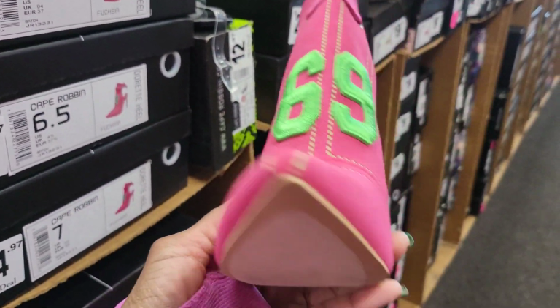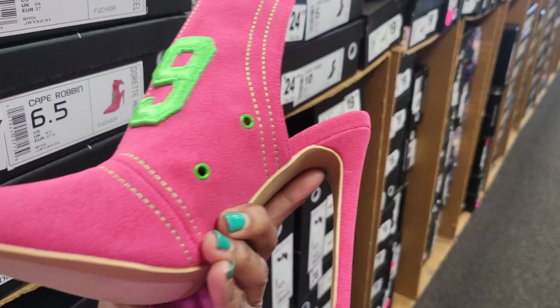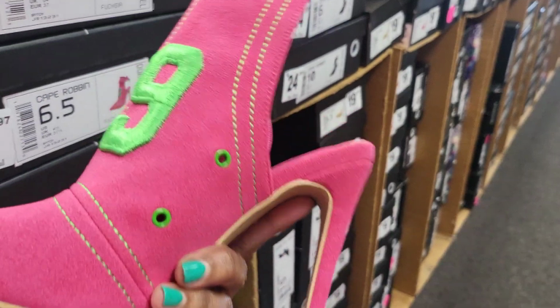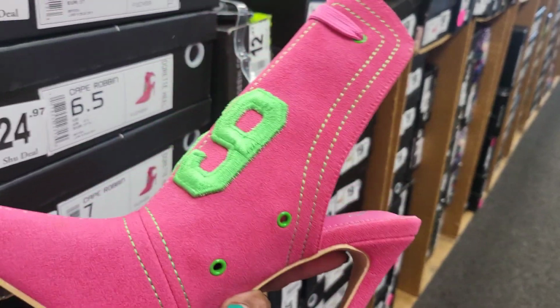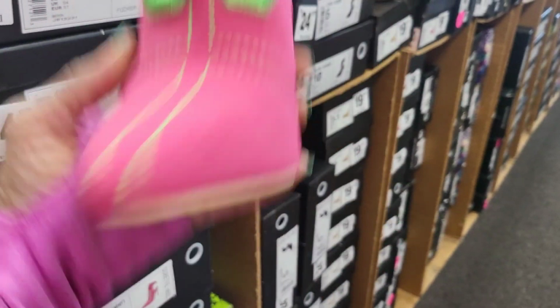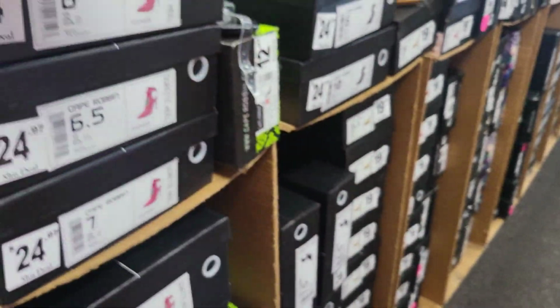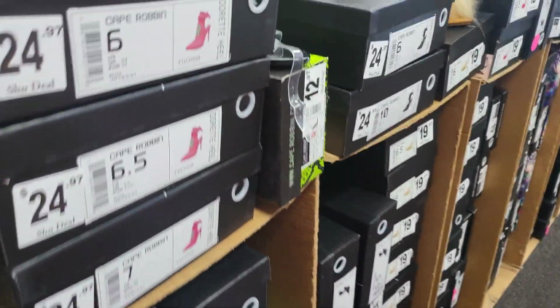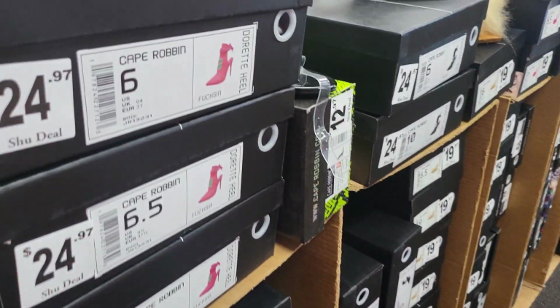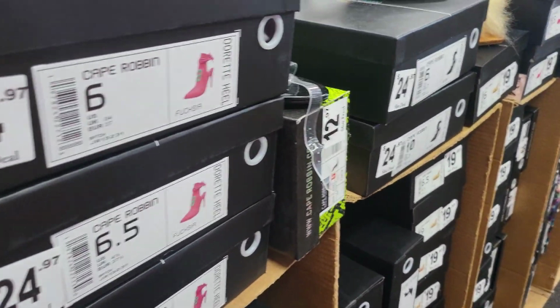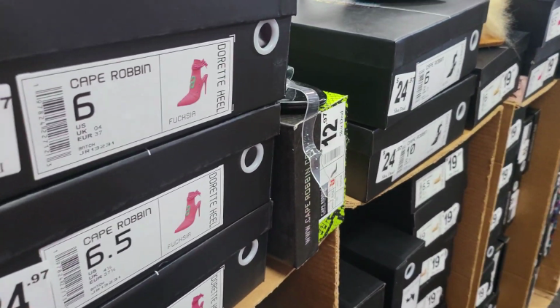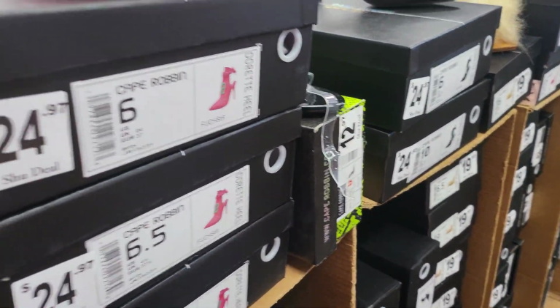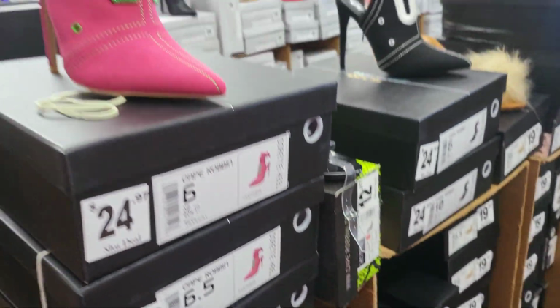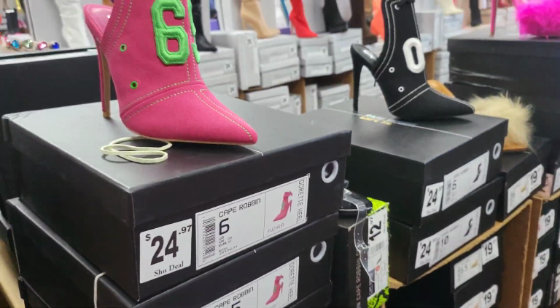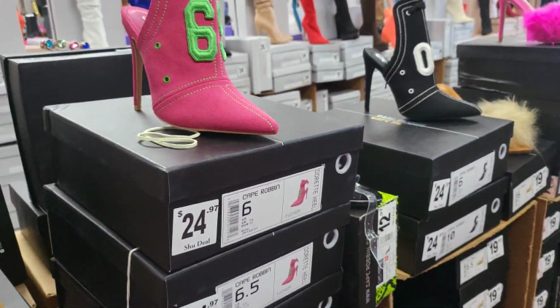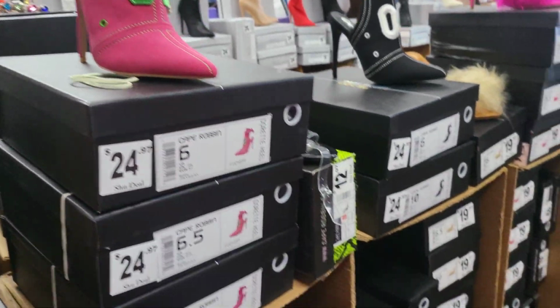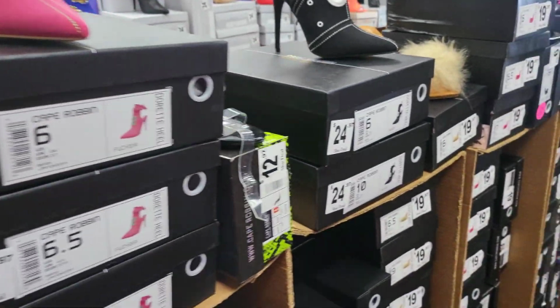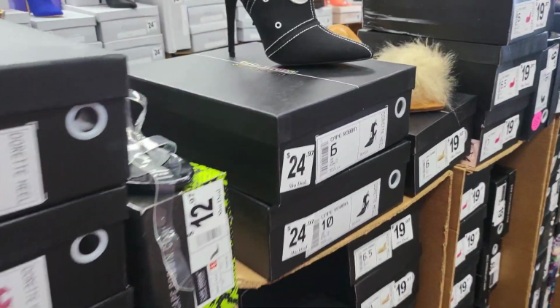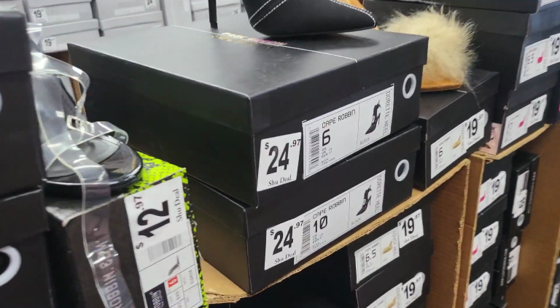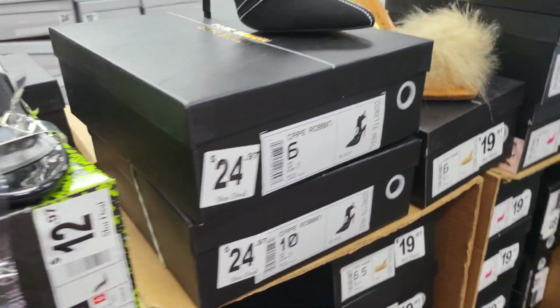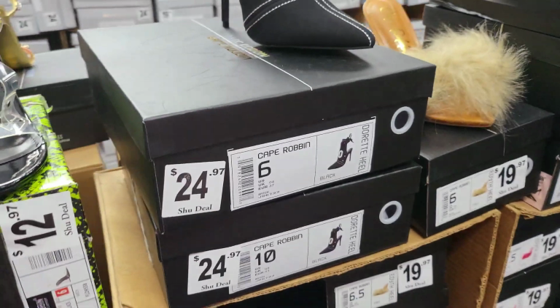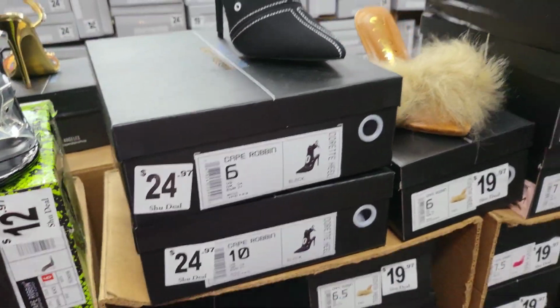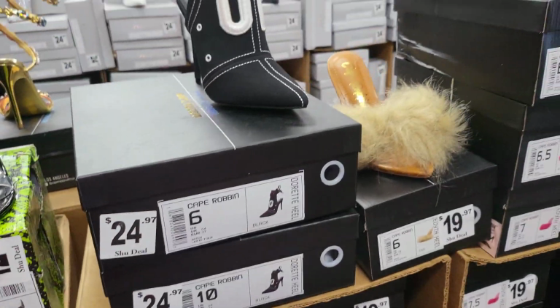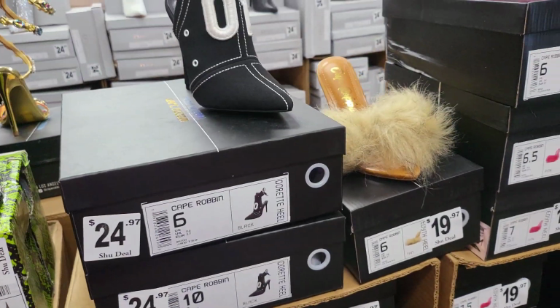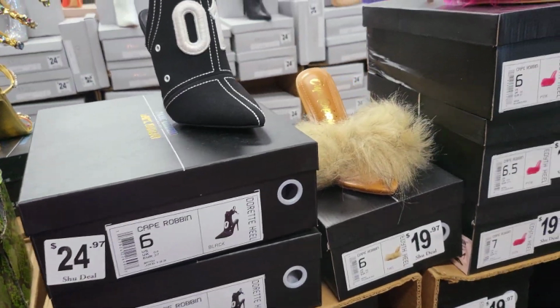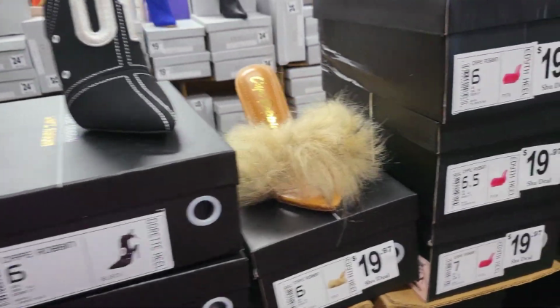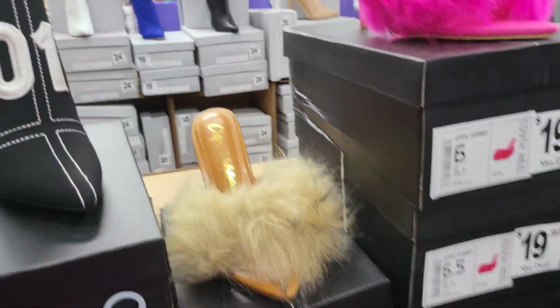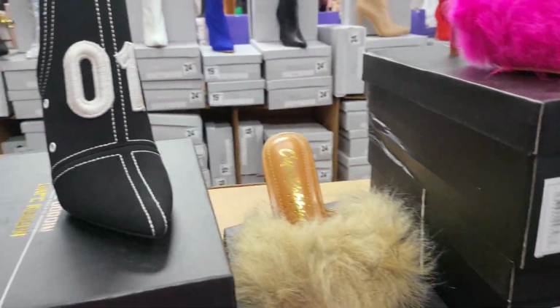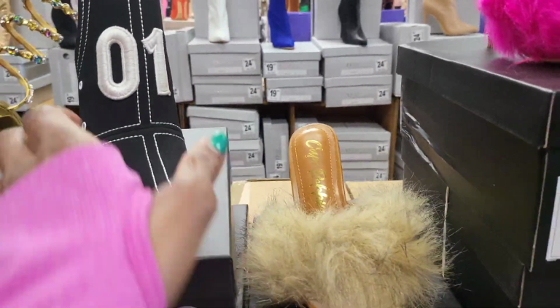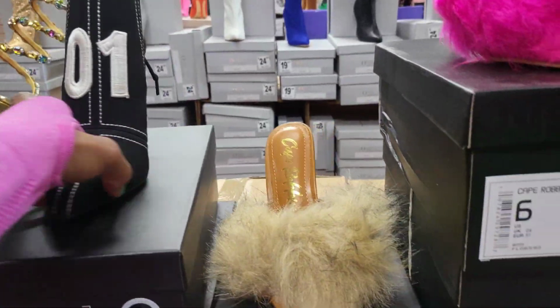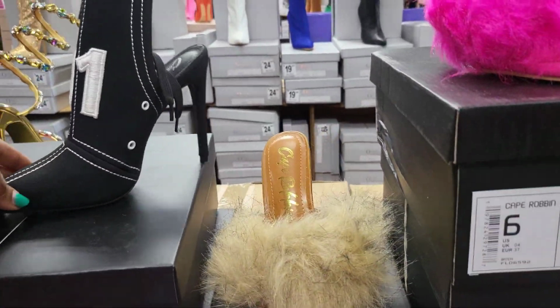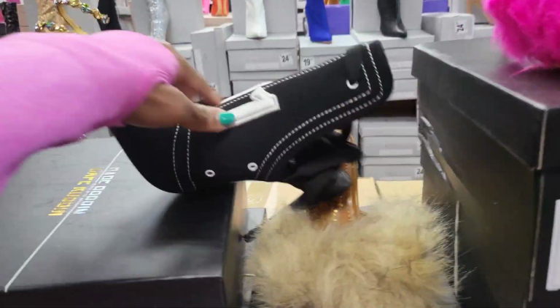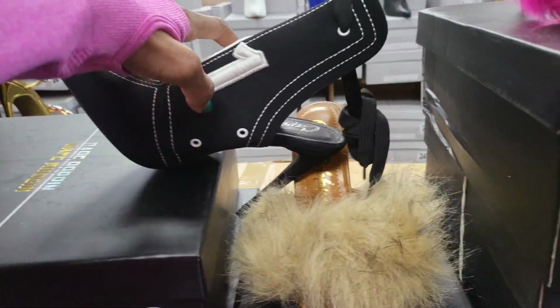Those come in that timberland-looking color and black. Look at these — they don't have the lace but that's cute in that pink, looks very sporty. Also comes in black and white. You just have to have an eye for how you can wear those.